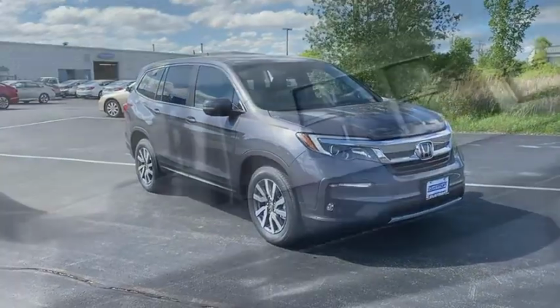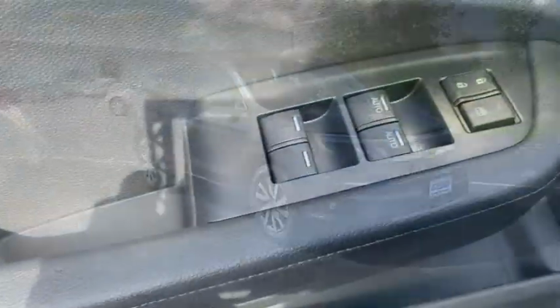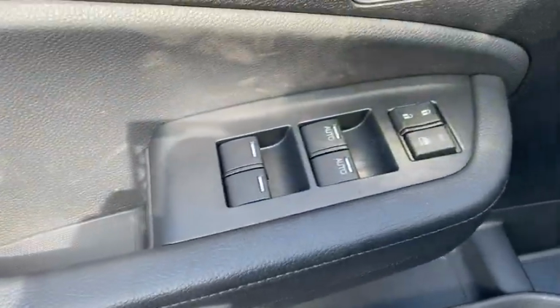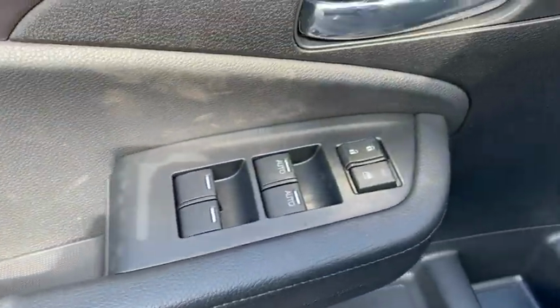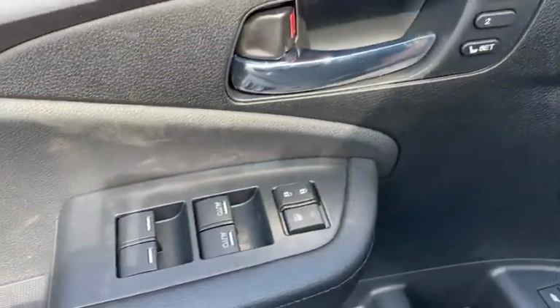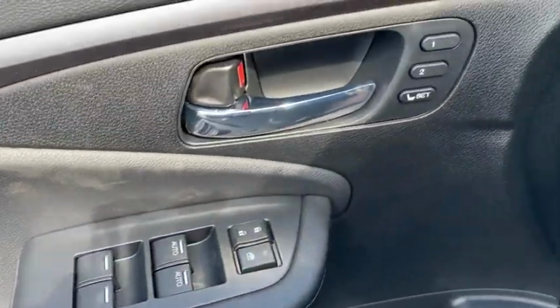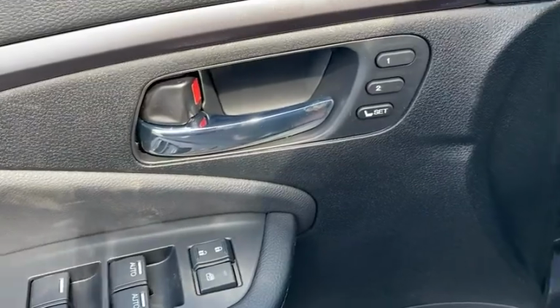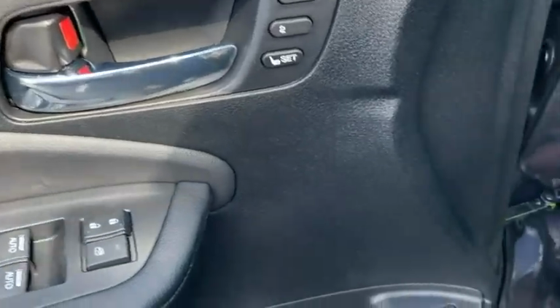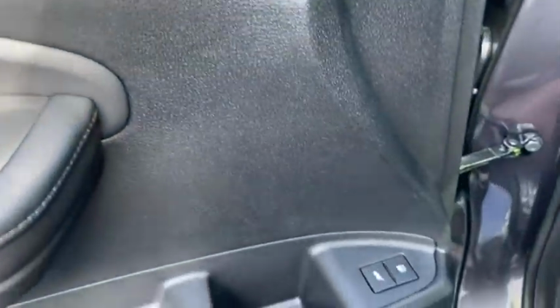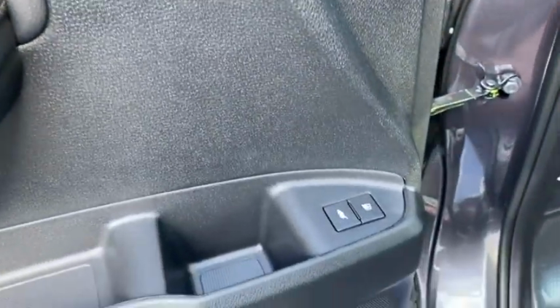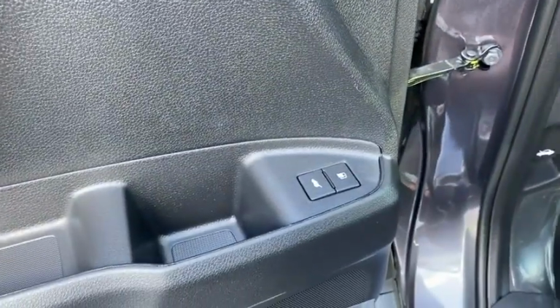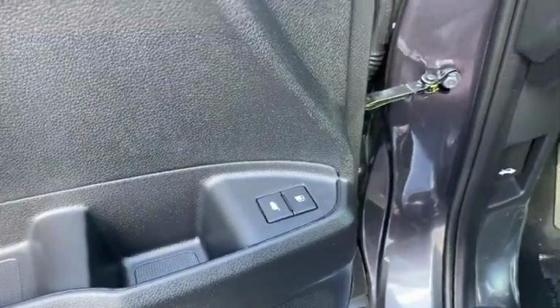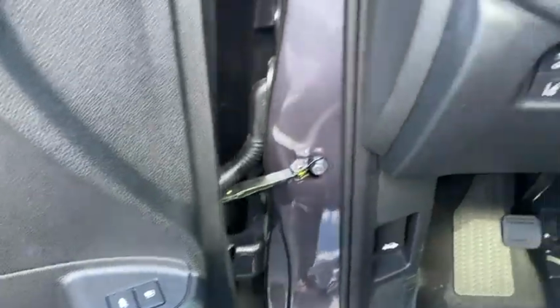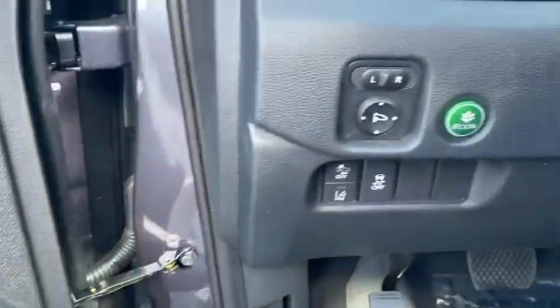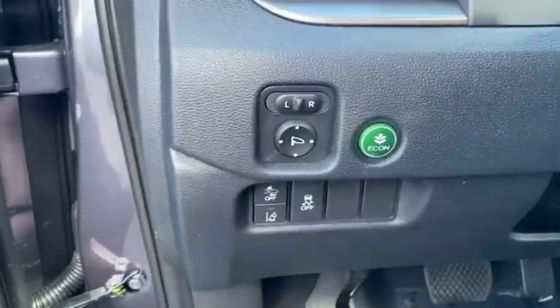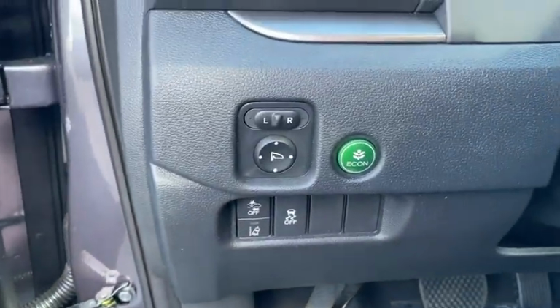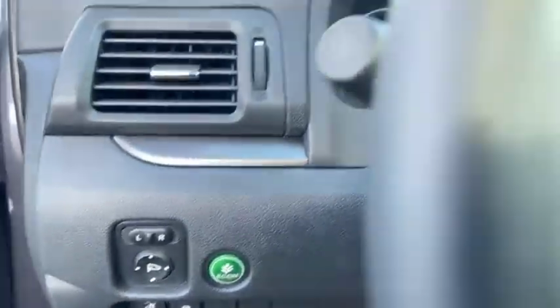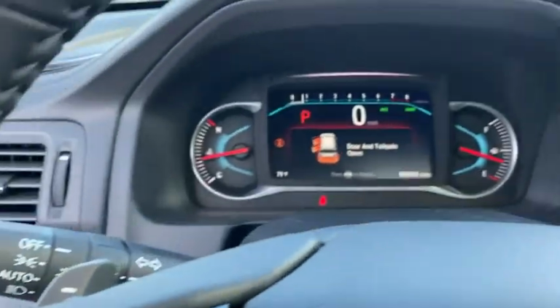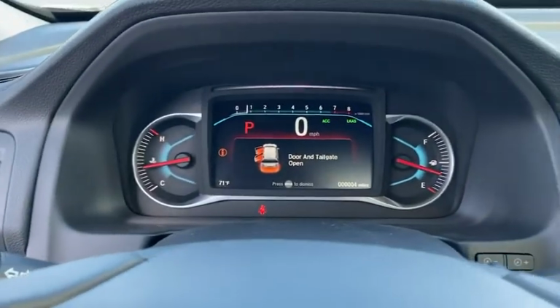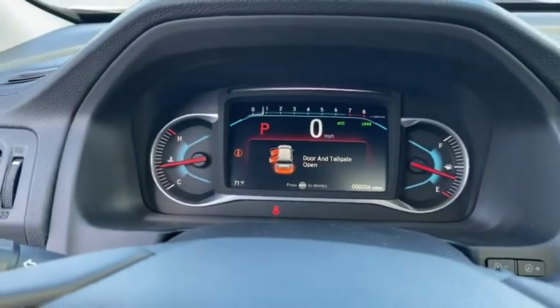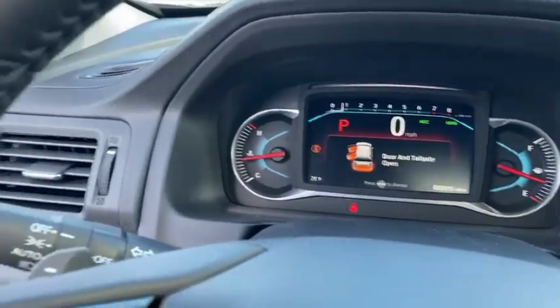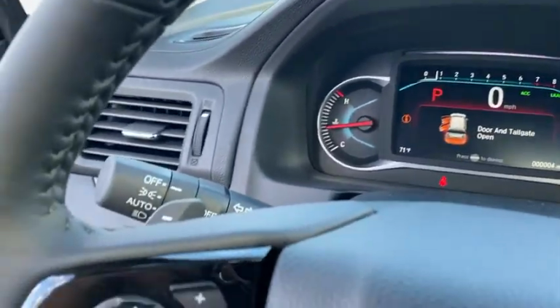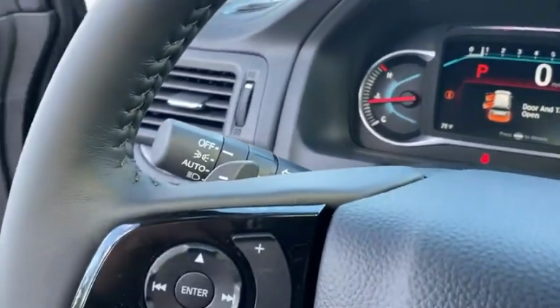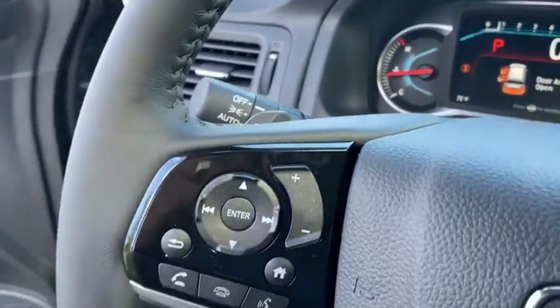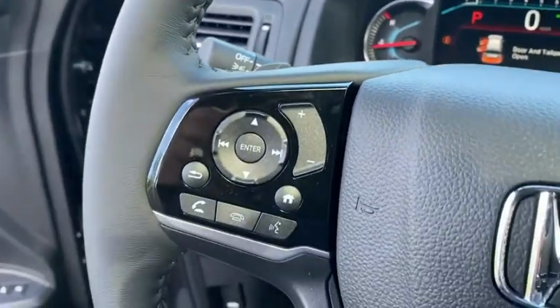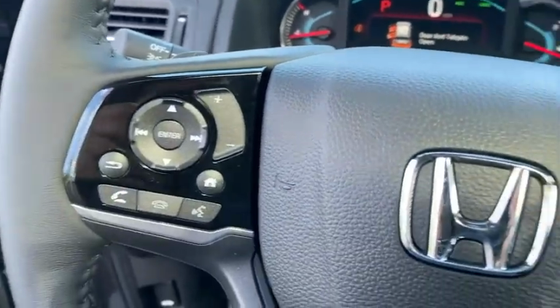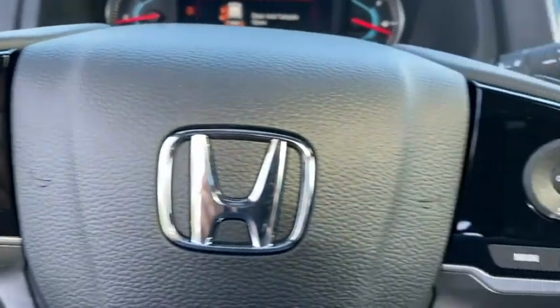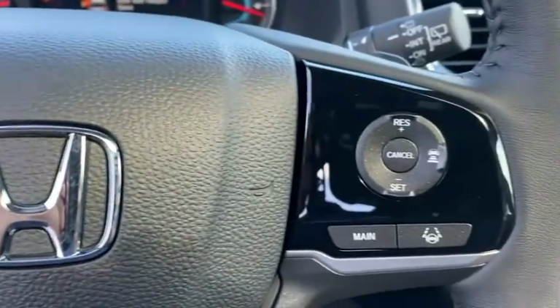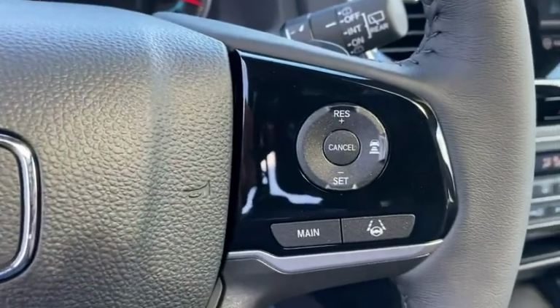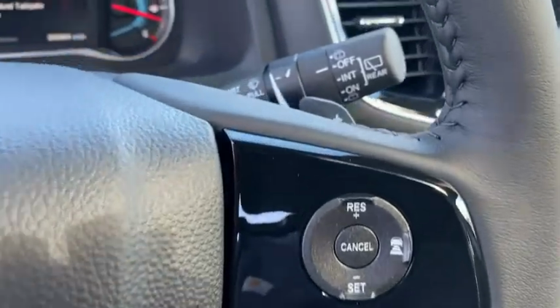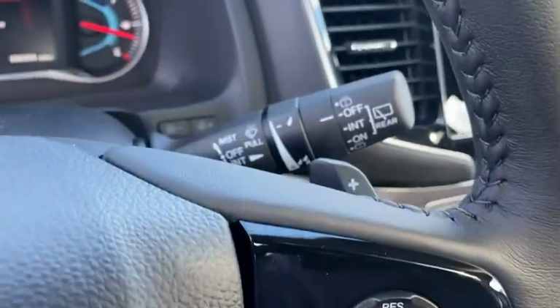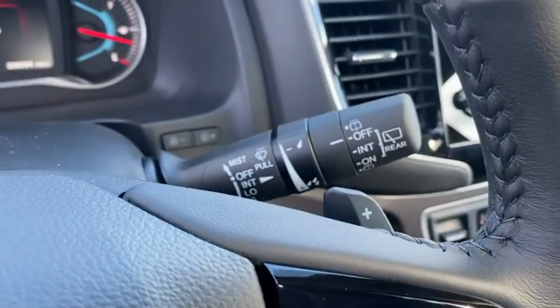Inside you'll find backup camera, keyless entry, rear air conditioning, adaptive cruise control, HD radio, satellite radio, auxiliary audio input, steering wheel audio control, and keyless start. Wouldn't you look great in this vehicle?